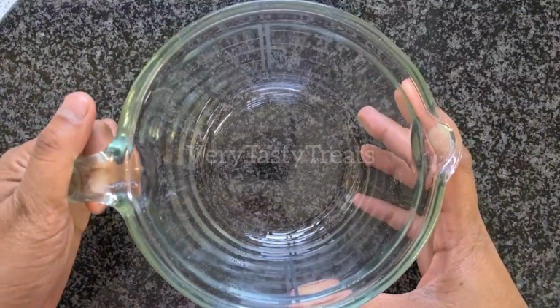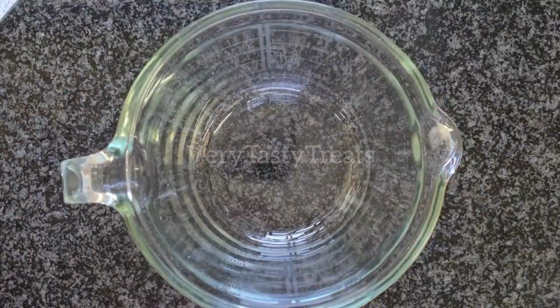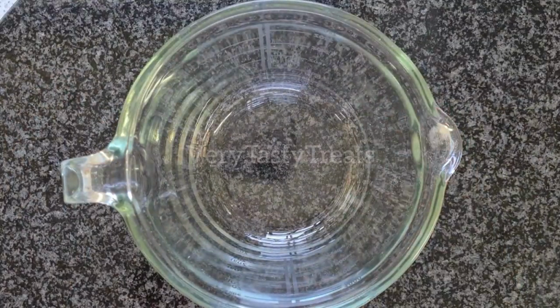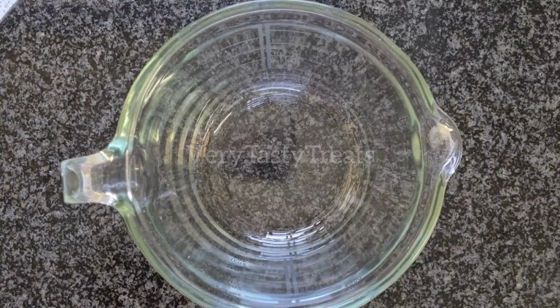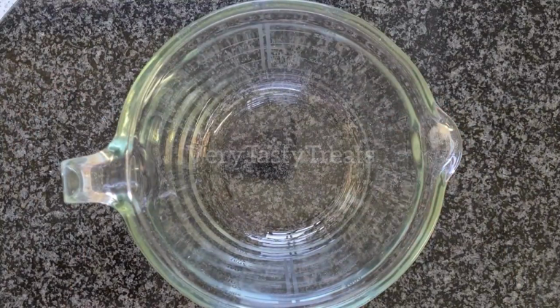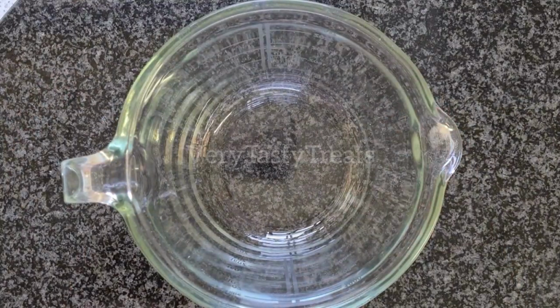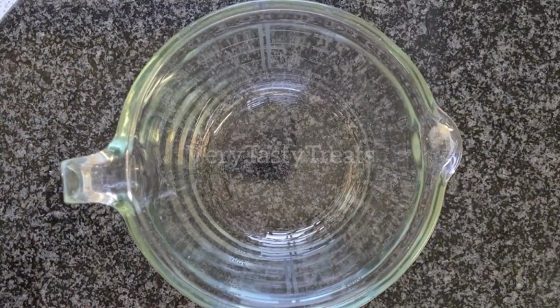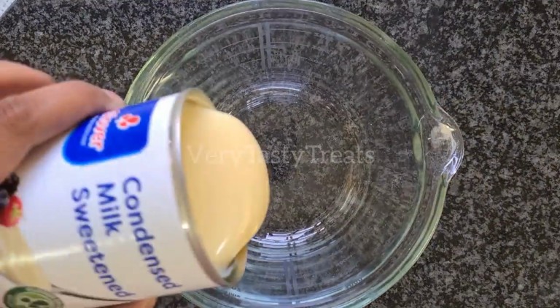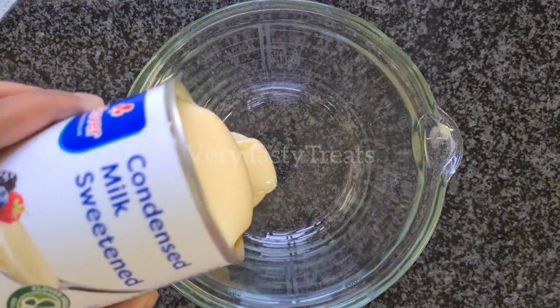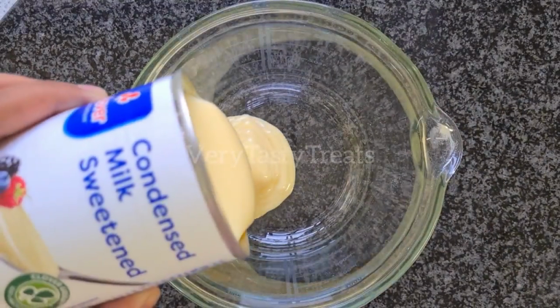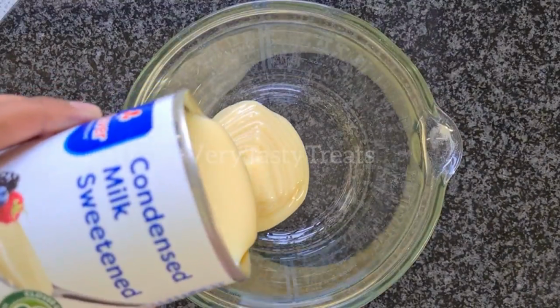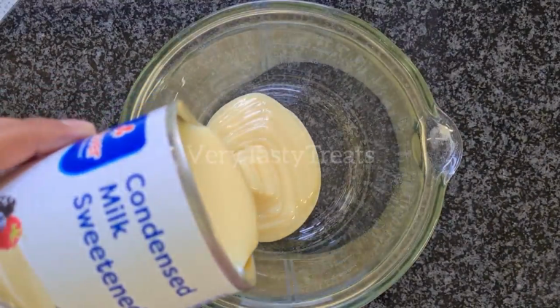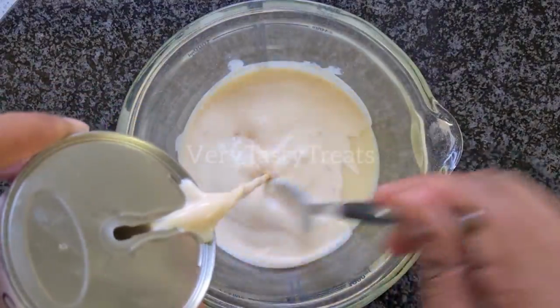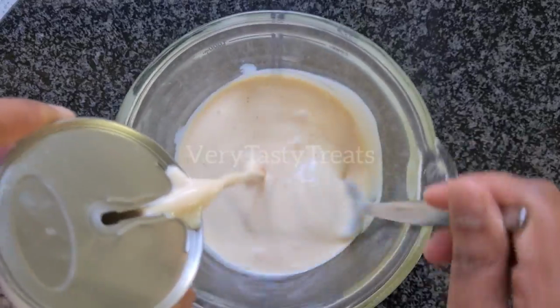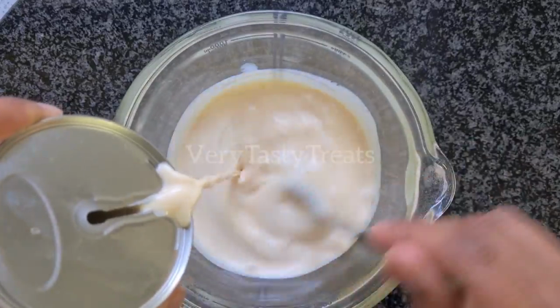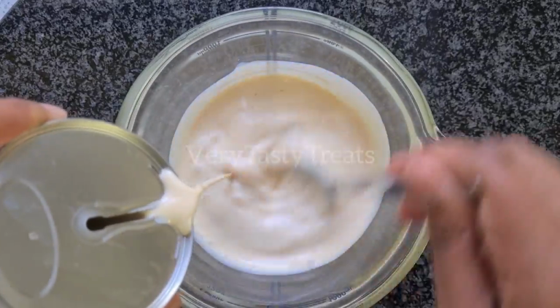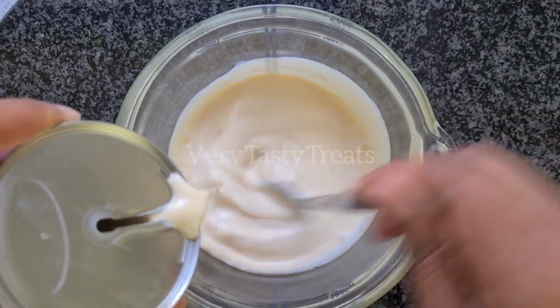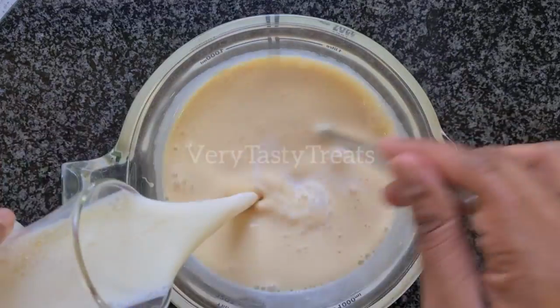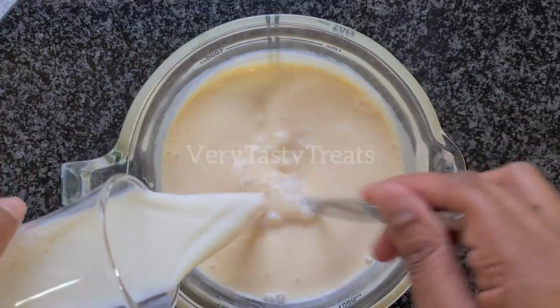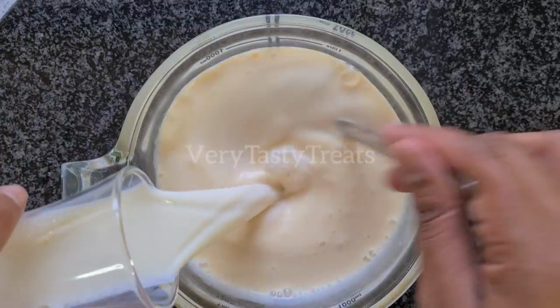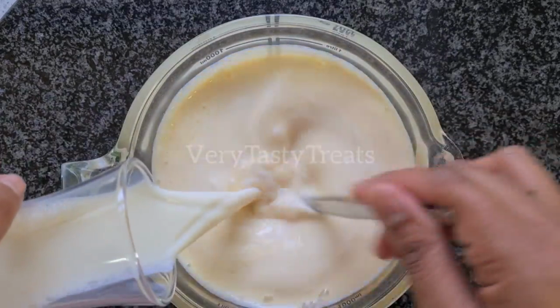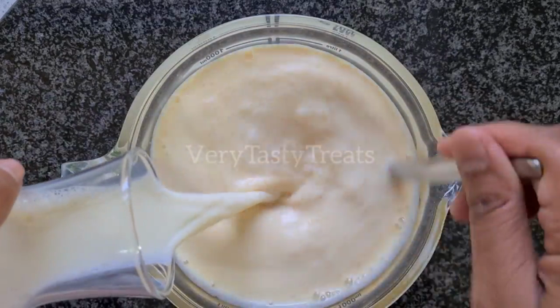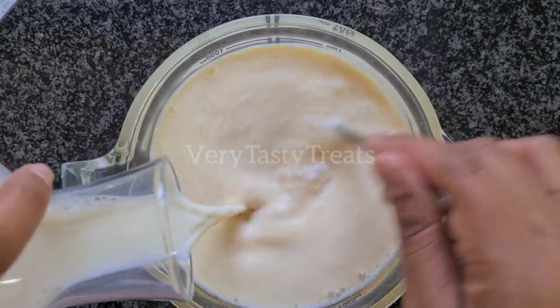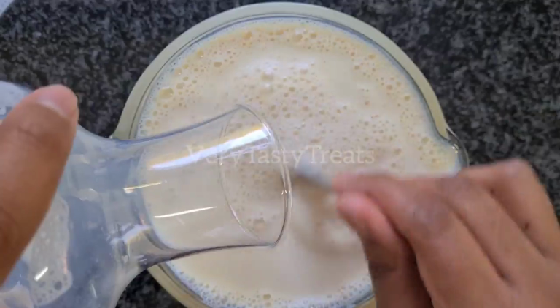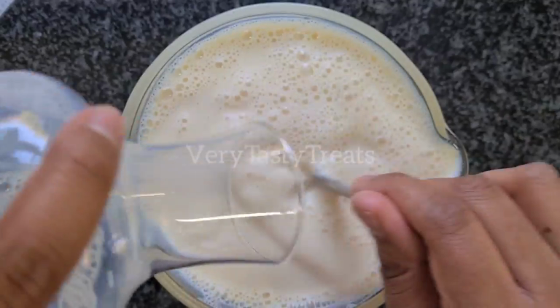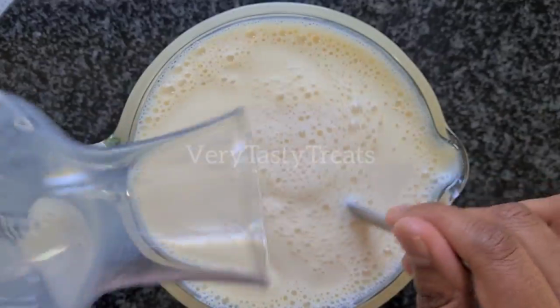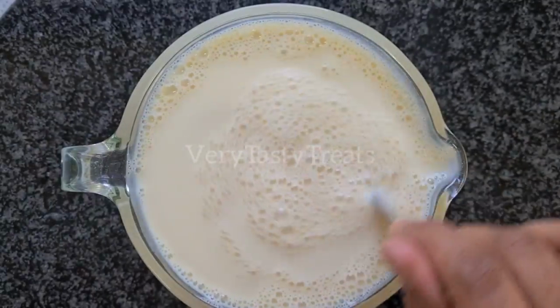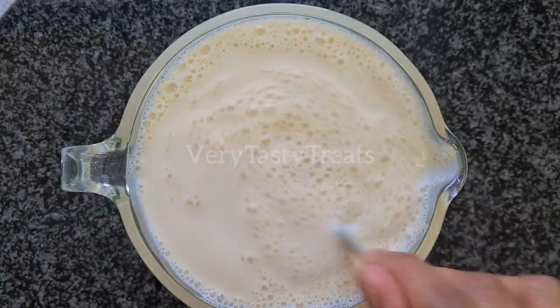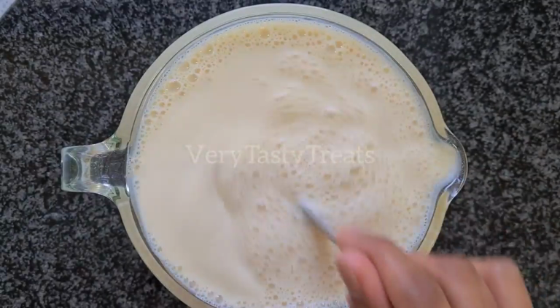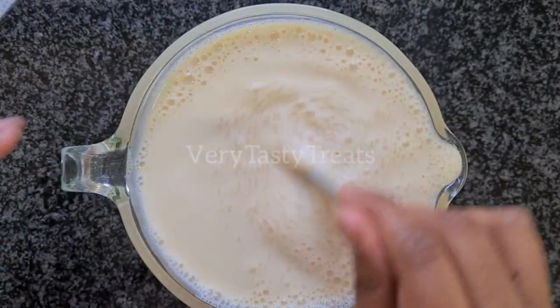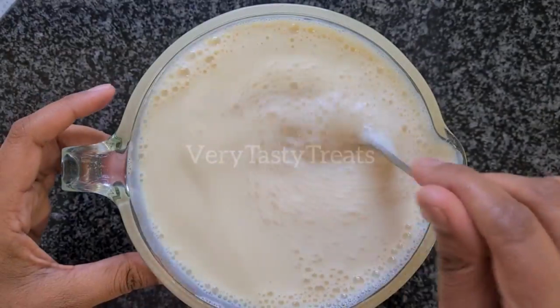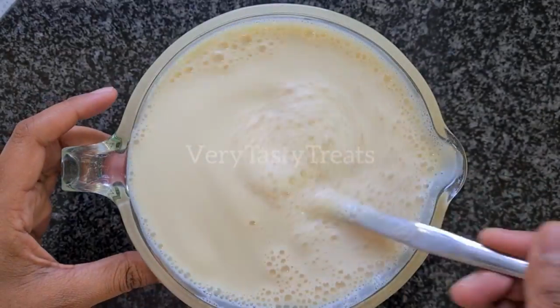In a small jug or bowl, combine your condensed milk, evaporated milk and full cream milk. Mix it together well, then divide it into three.